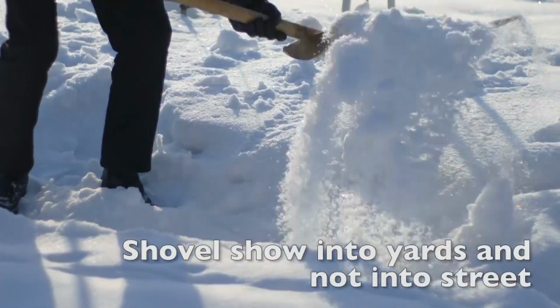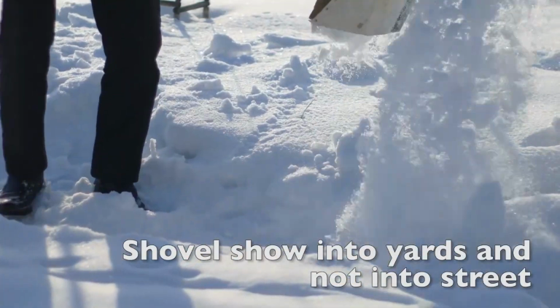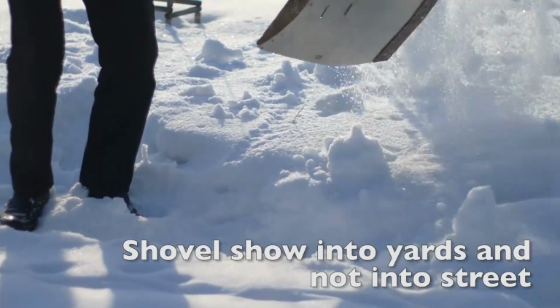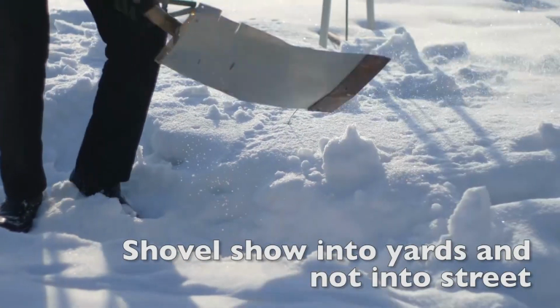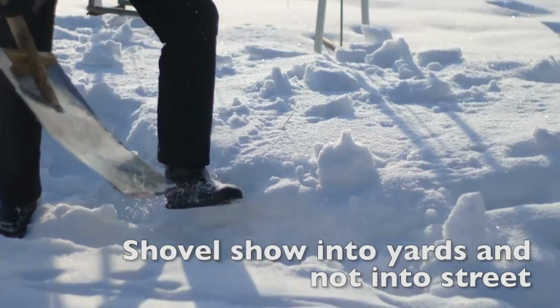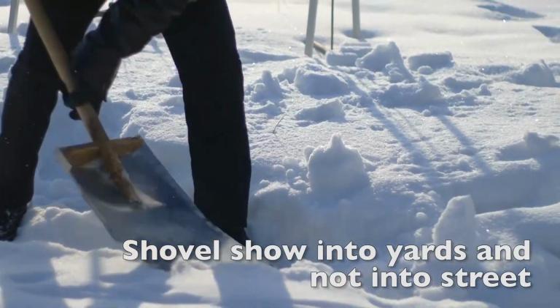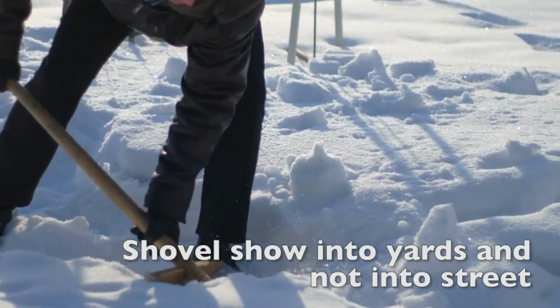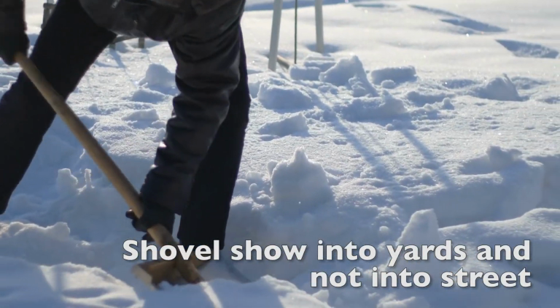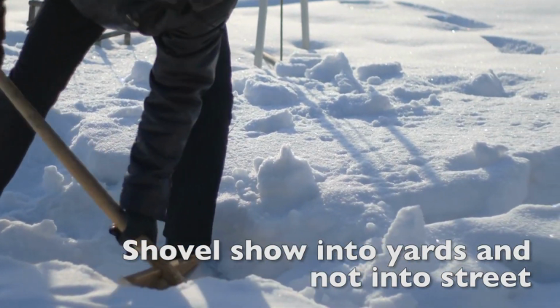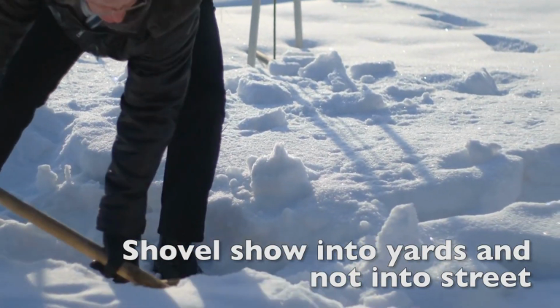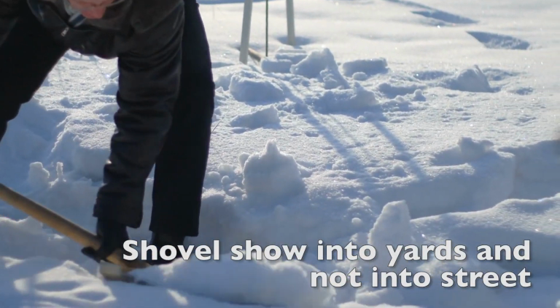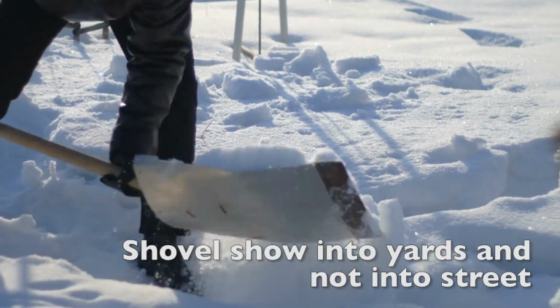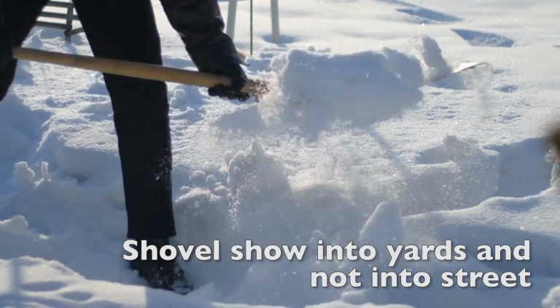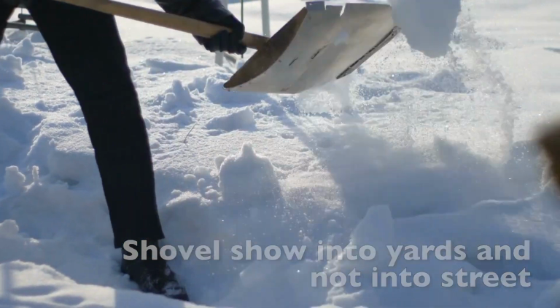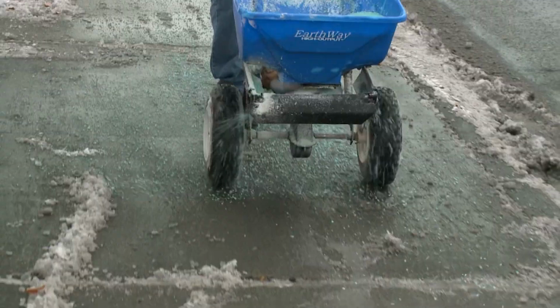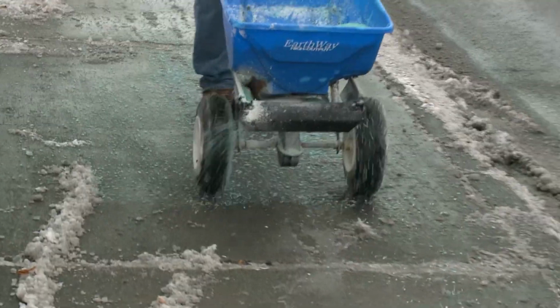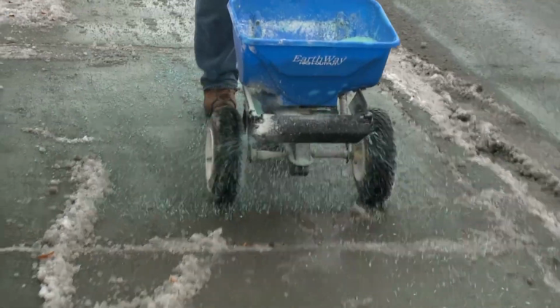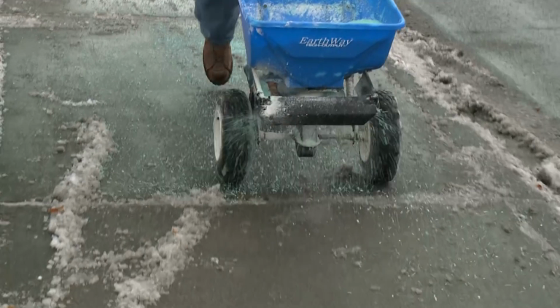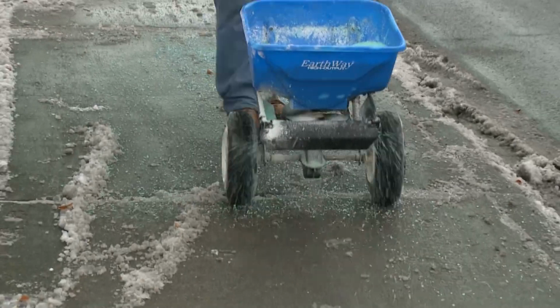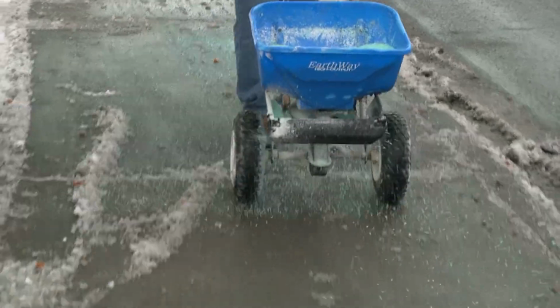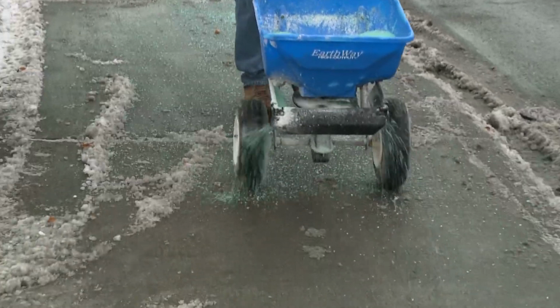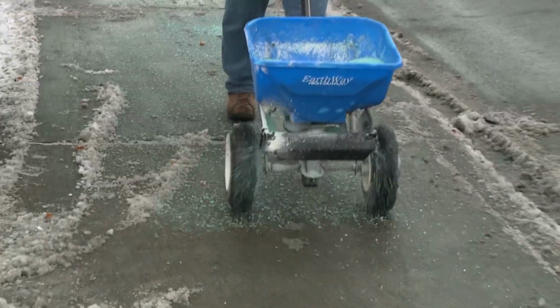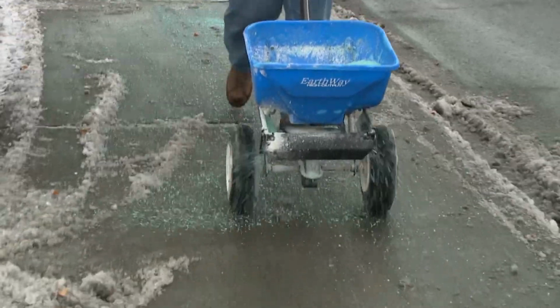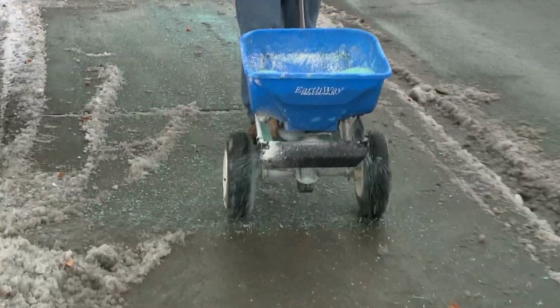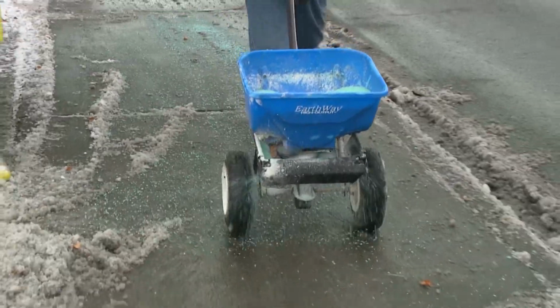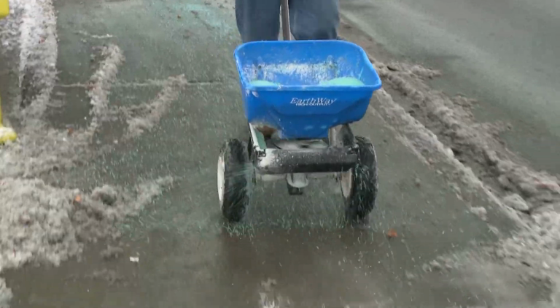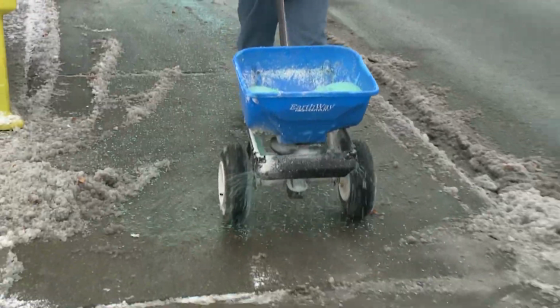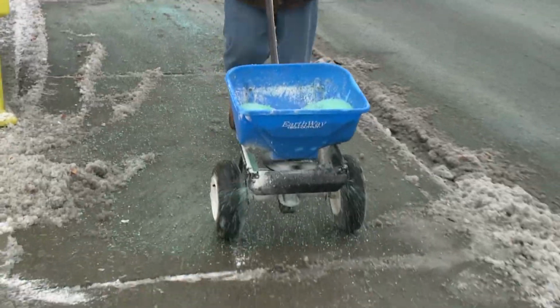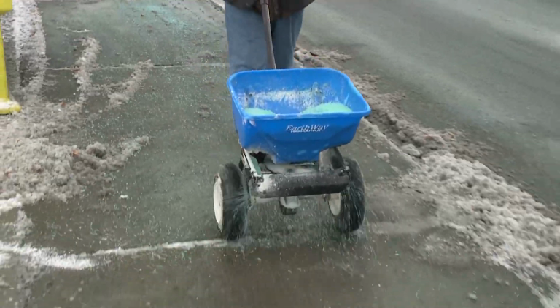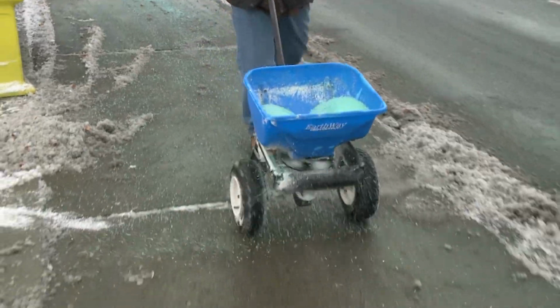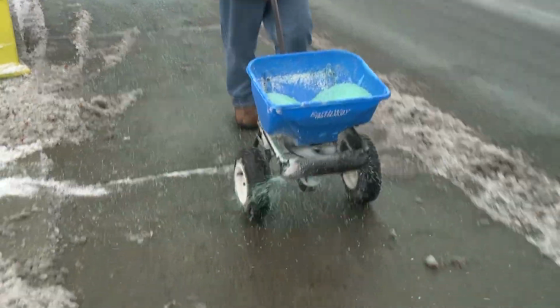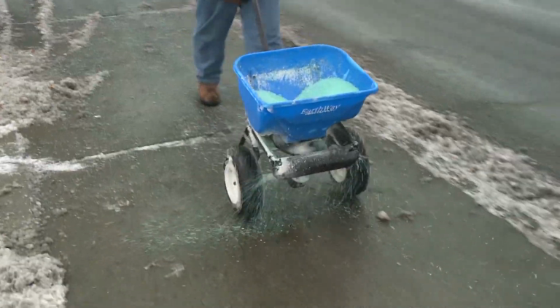Please shovel sidewalk snow into your yard and not into the street. After you clear the sidewalk of snow, consider applying an ice melting substance.